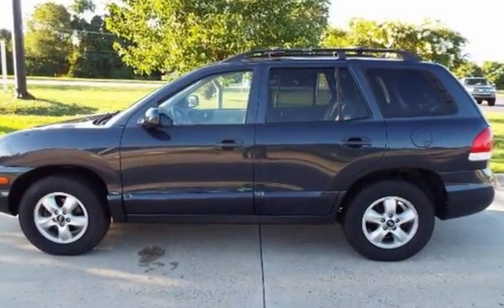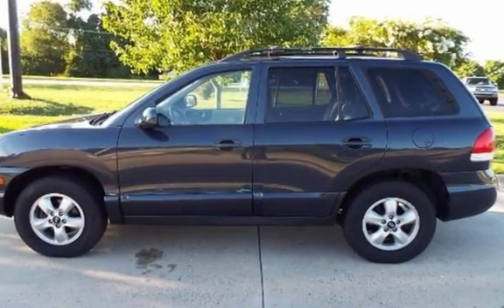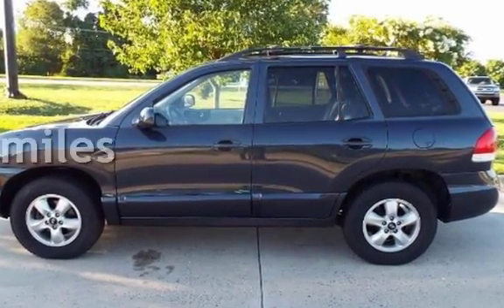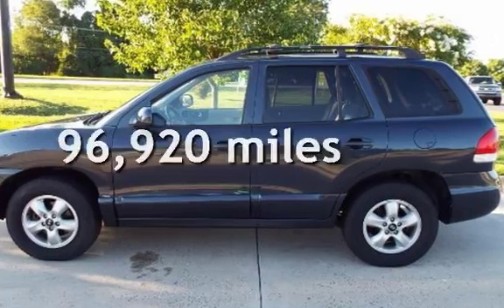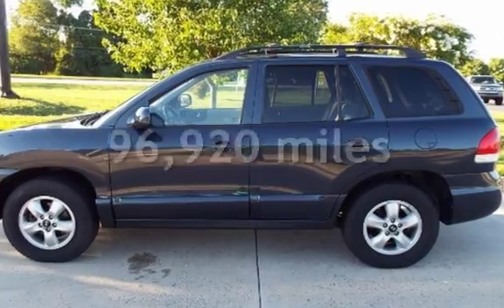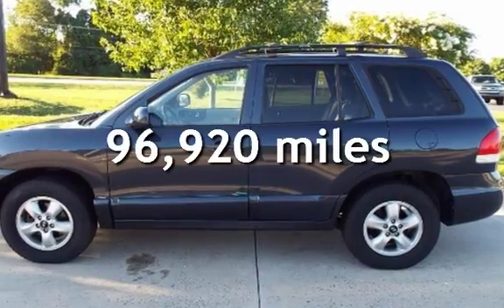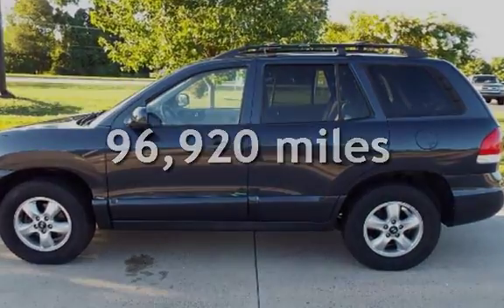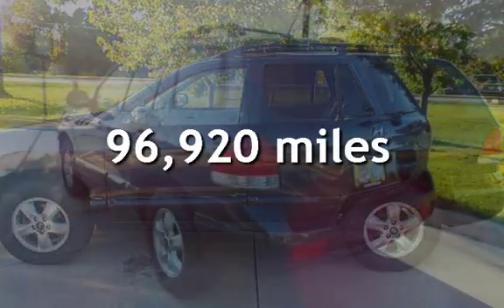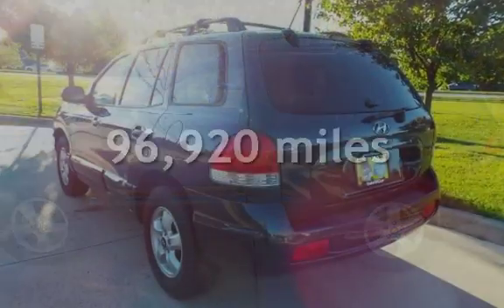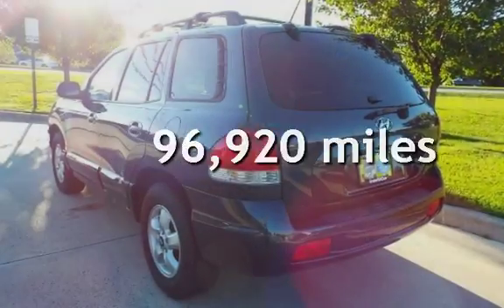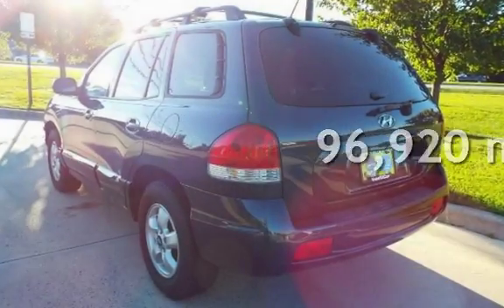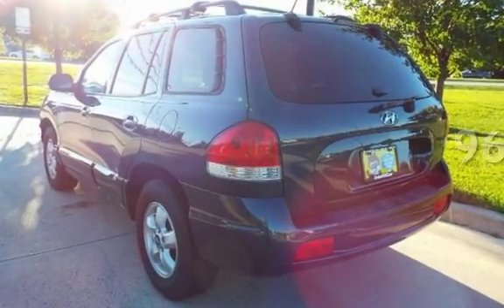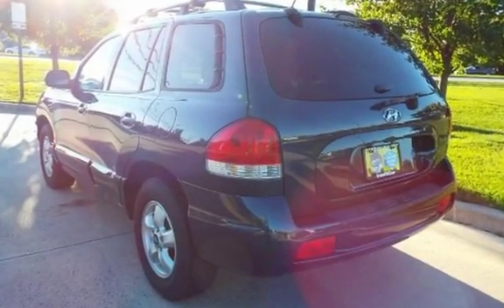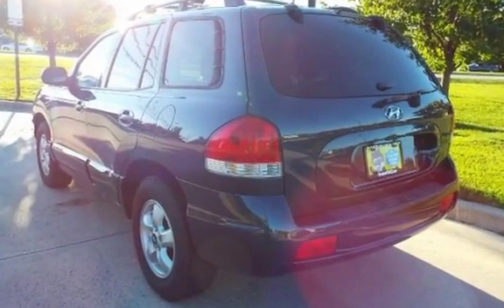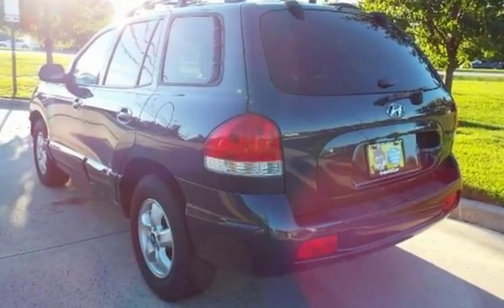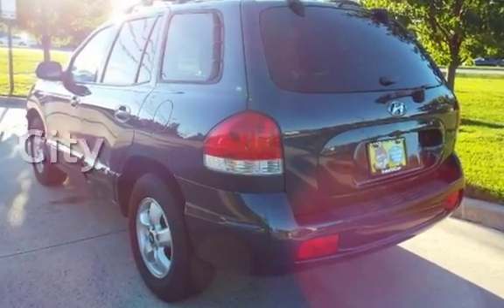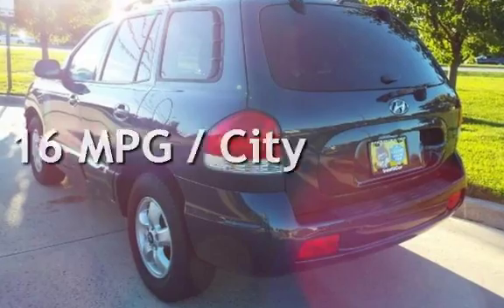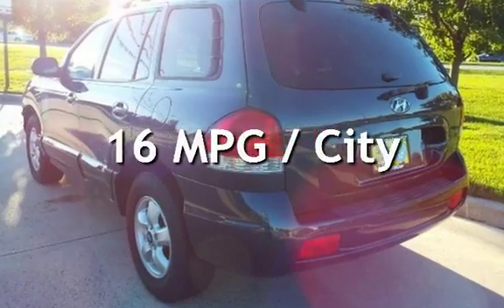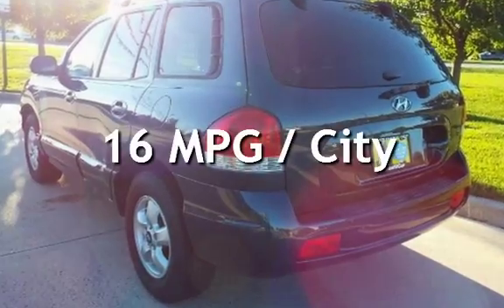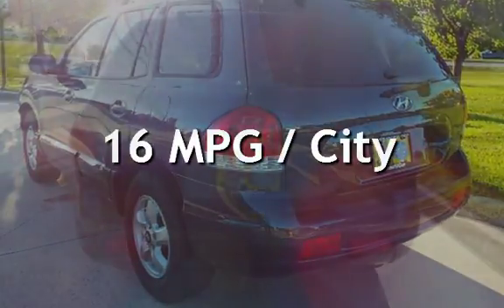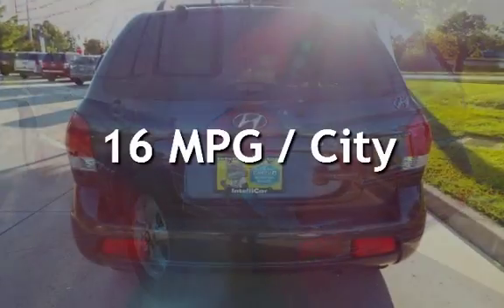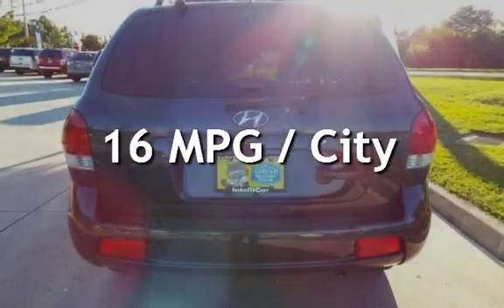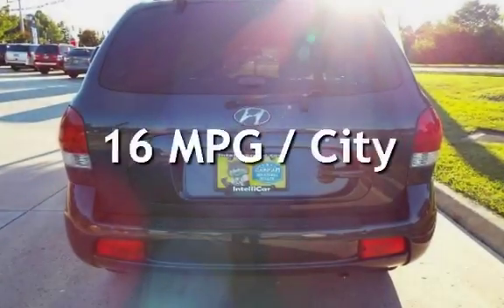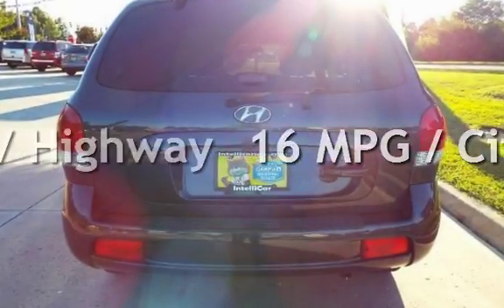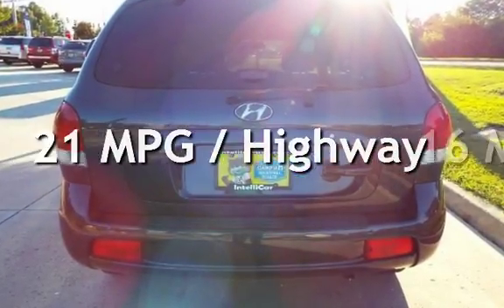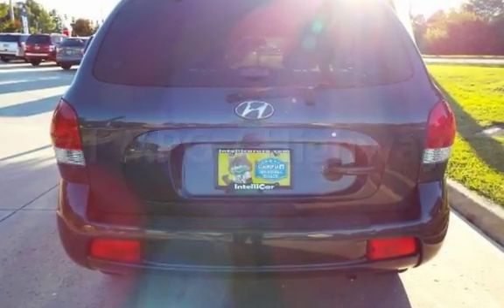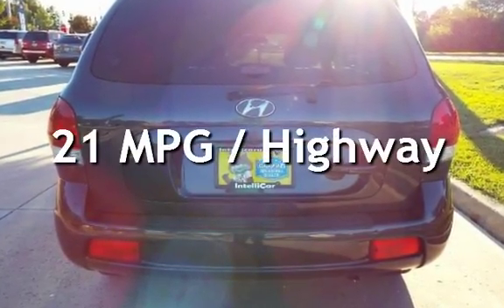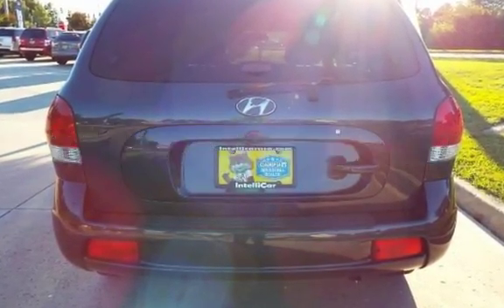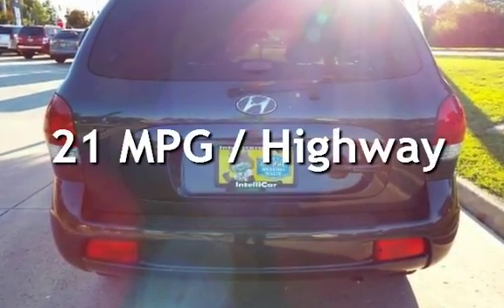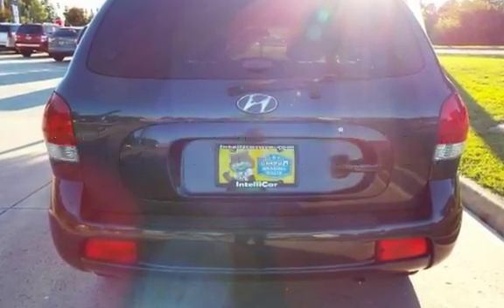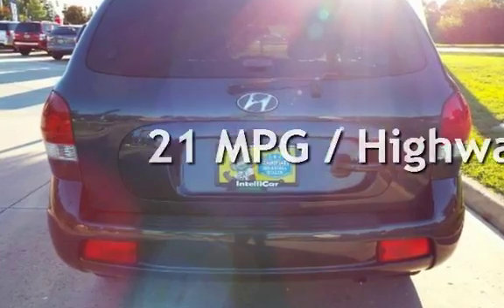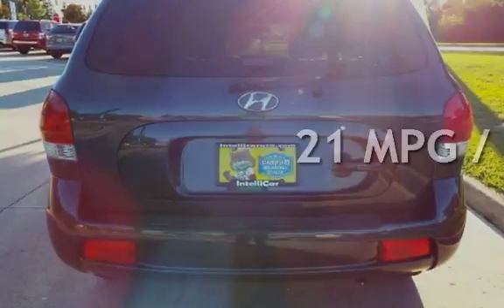This Hyundai has less than 97,000 miles on the odometer. Estimated fuel economy for this vehicle is 16 miles per gallon in the city, and 21 miles per gallon on the highway.